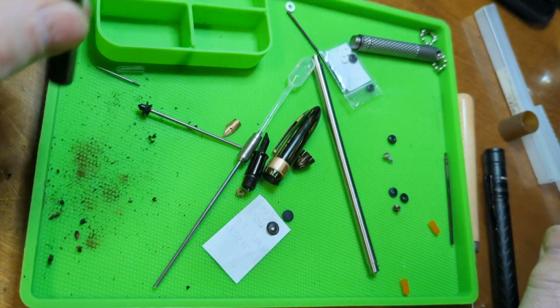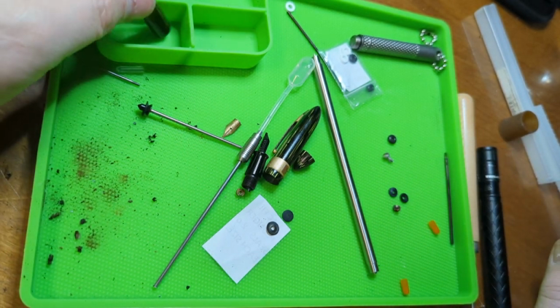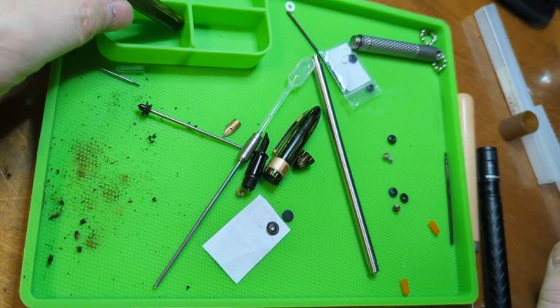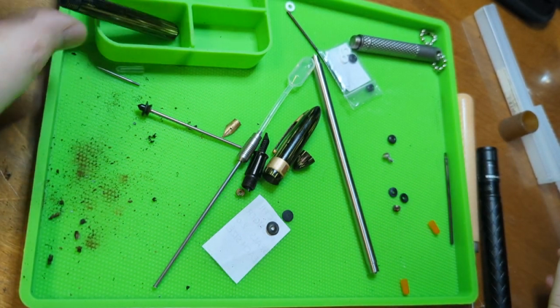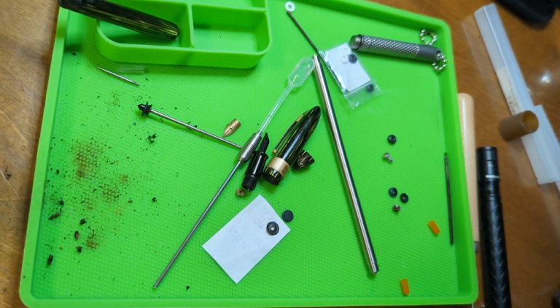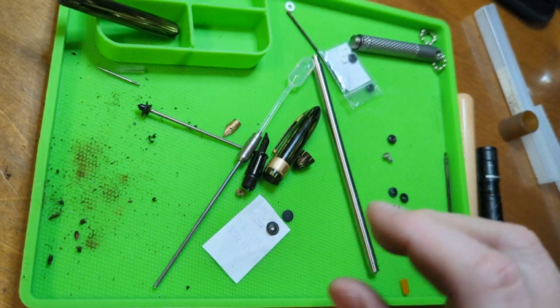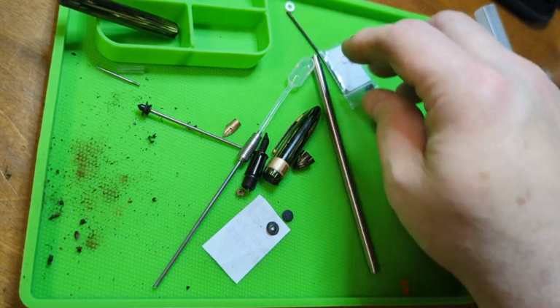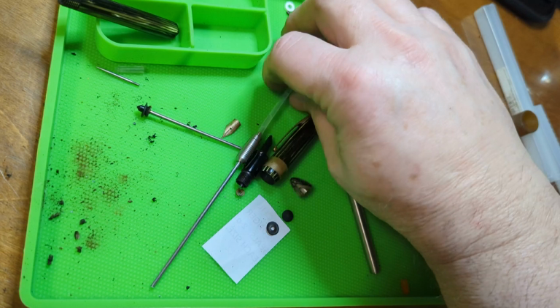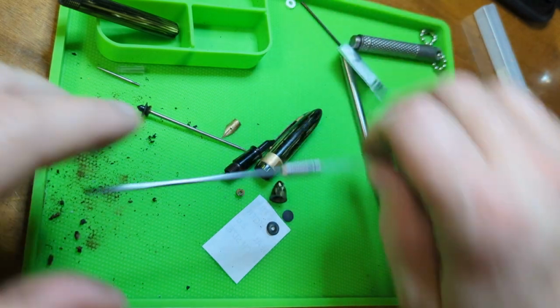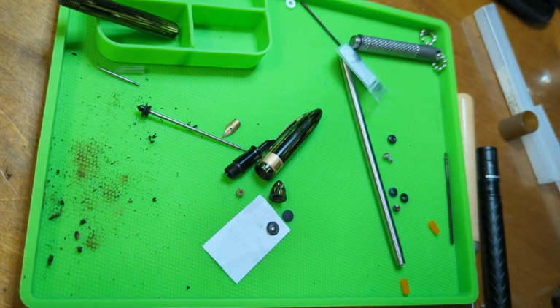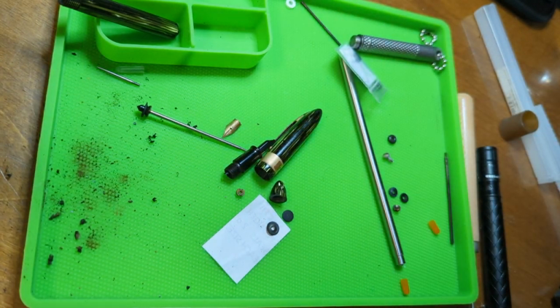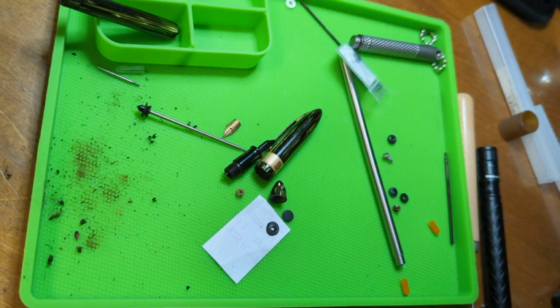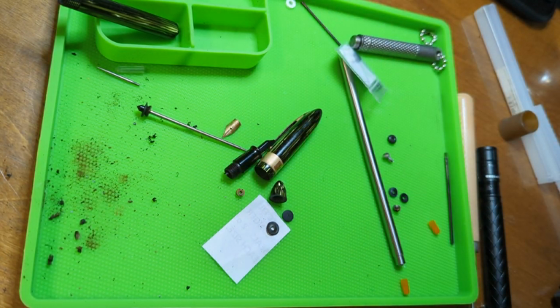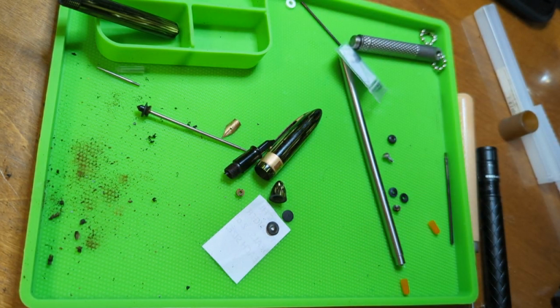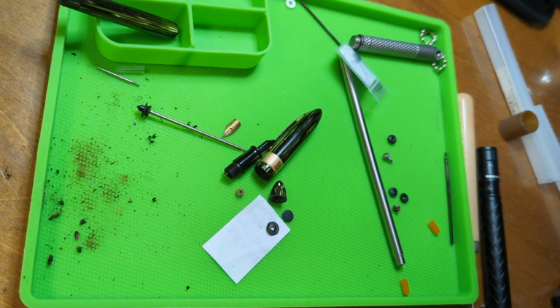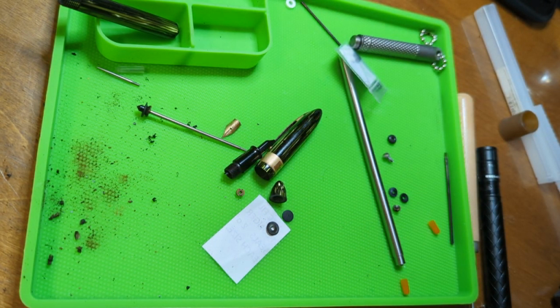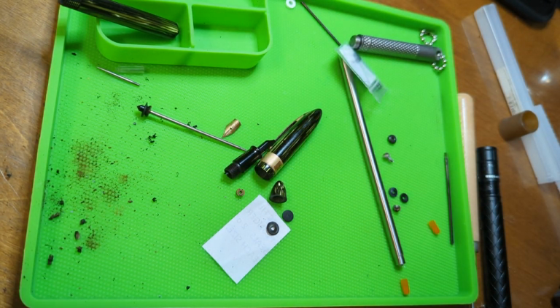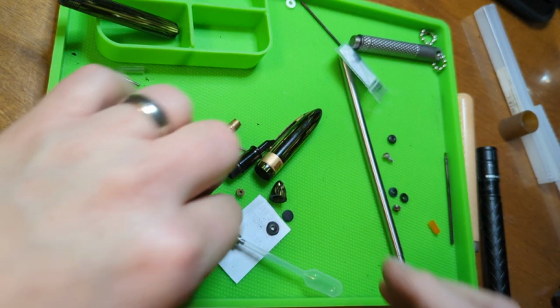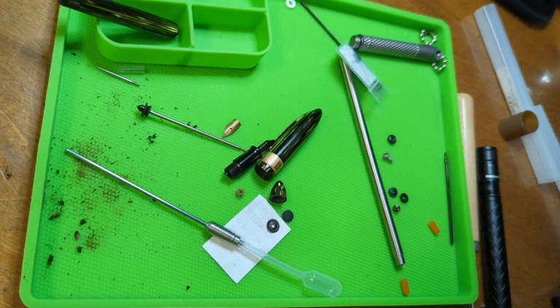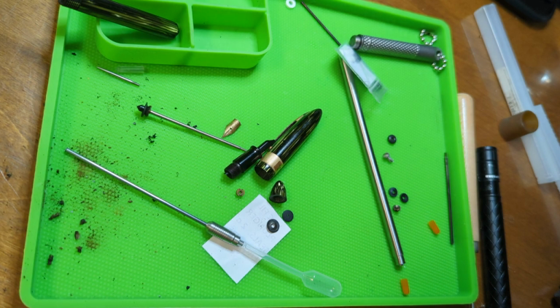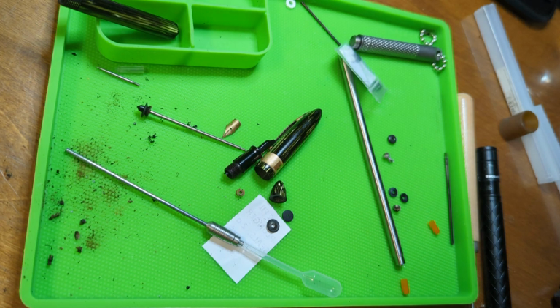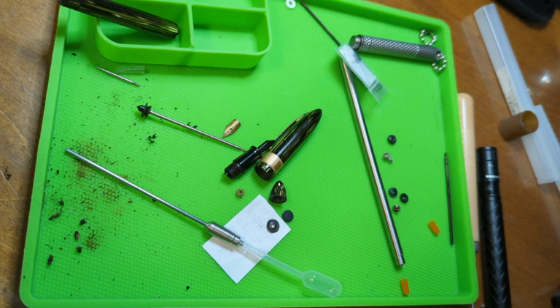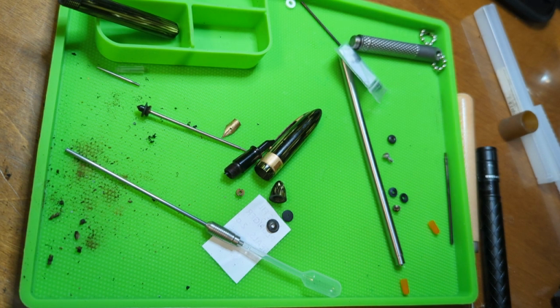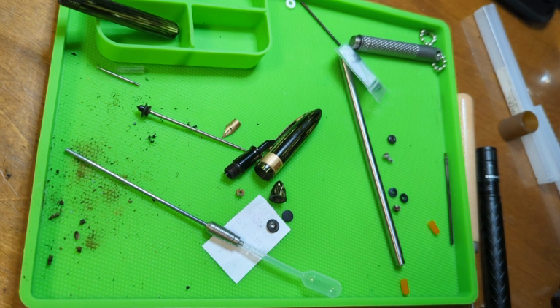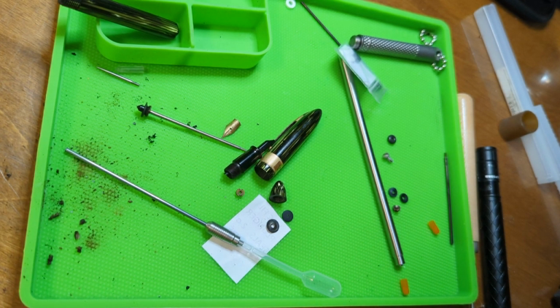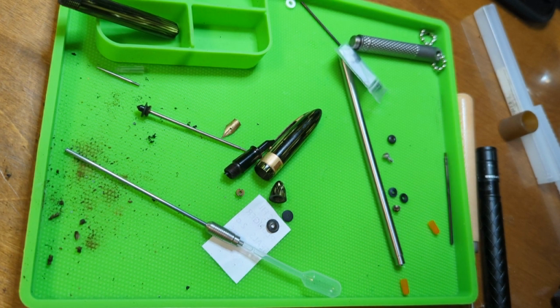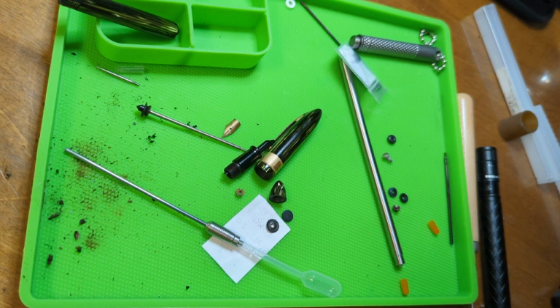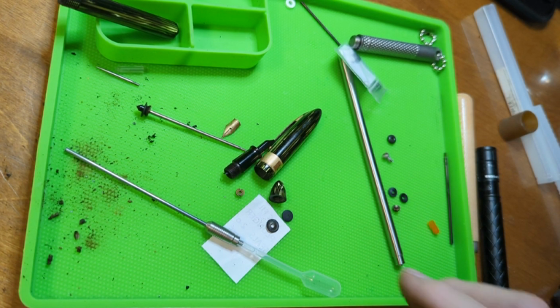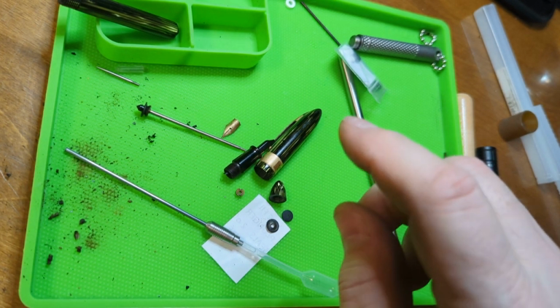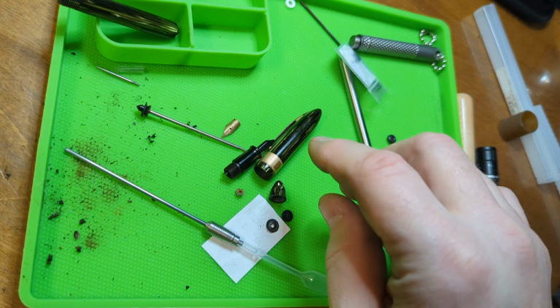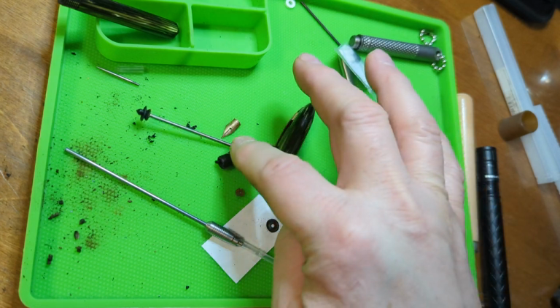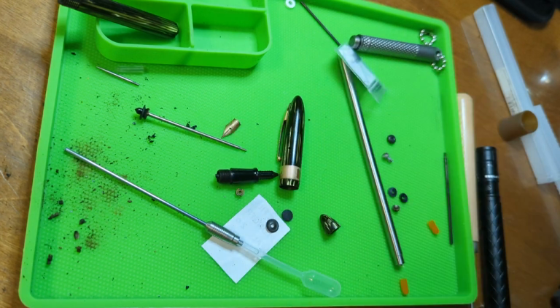I can see moisture all around it, so I think I got it. This needs probably to sit overnight if you want that to cure properly. We put the rest of that acetone away and can move on to the next piece, which is working on the section.